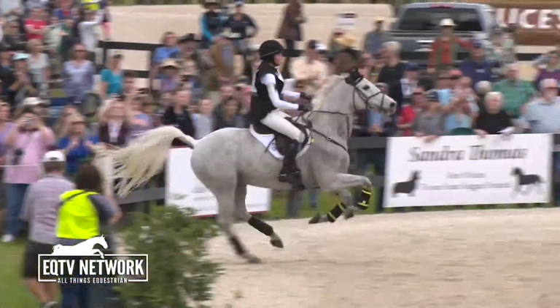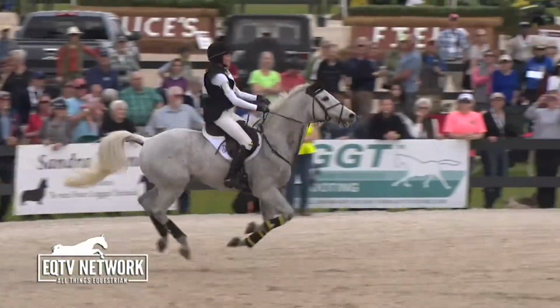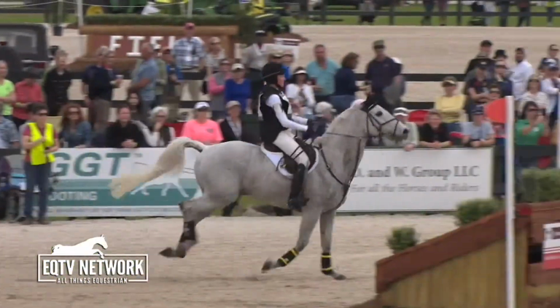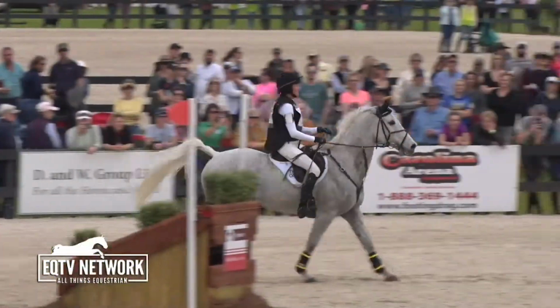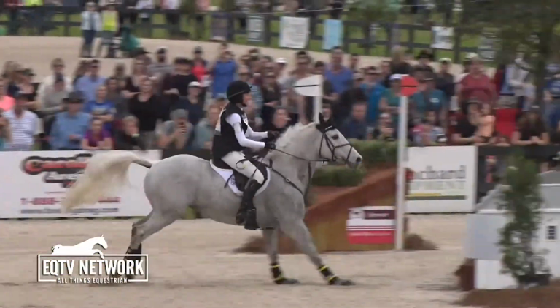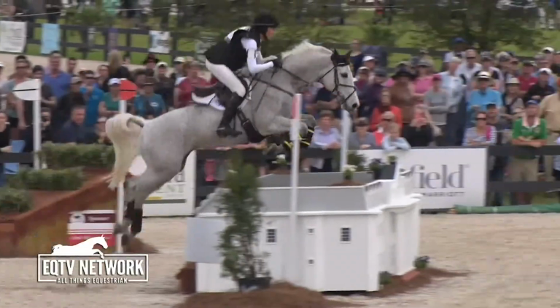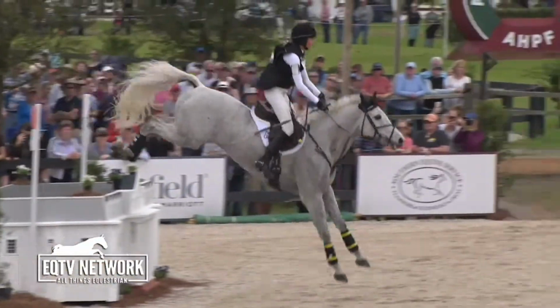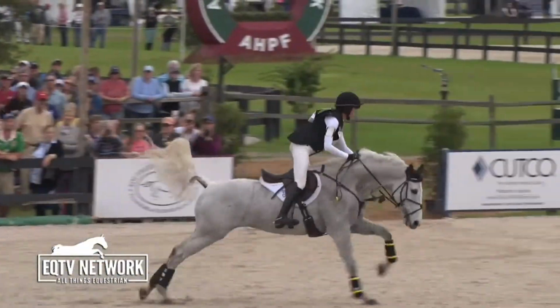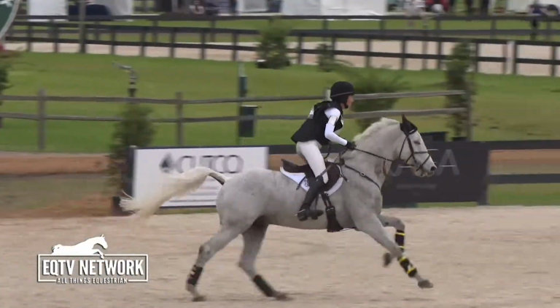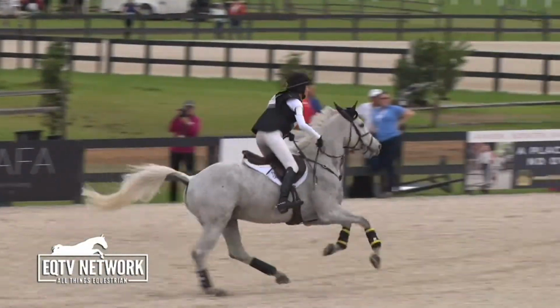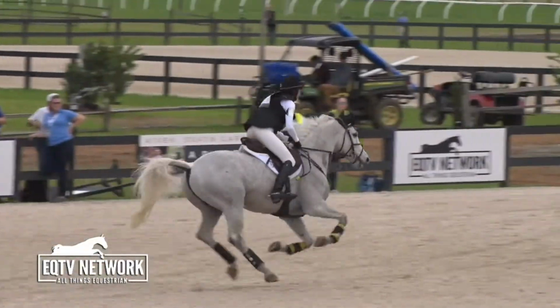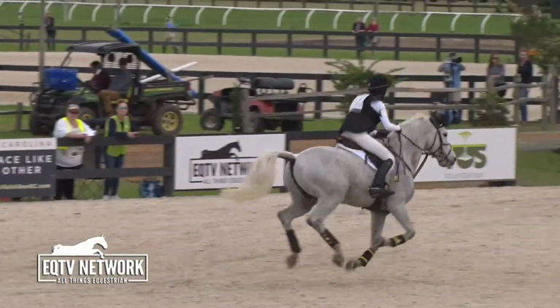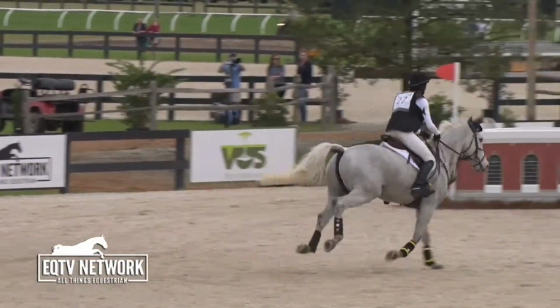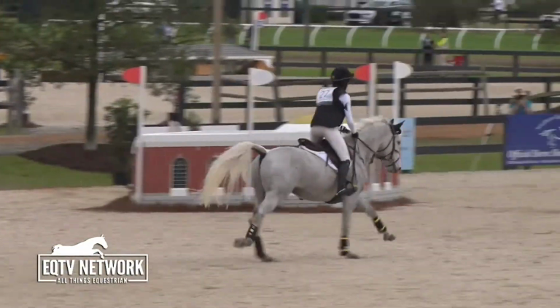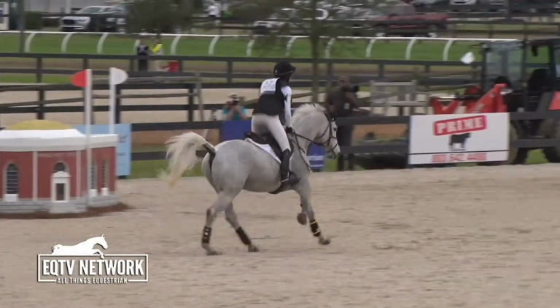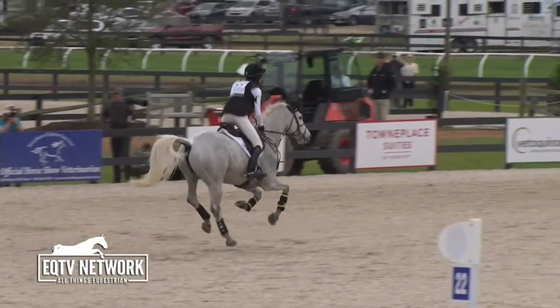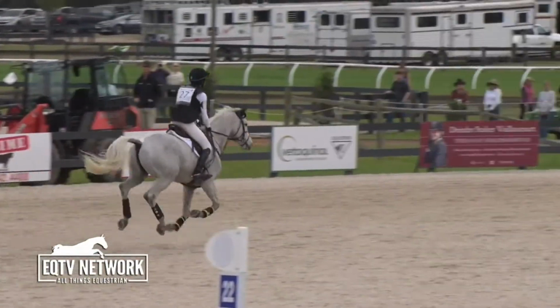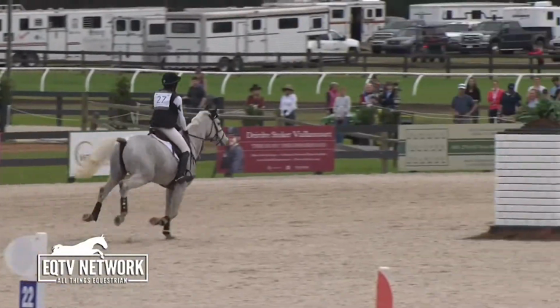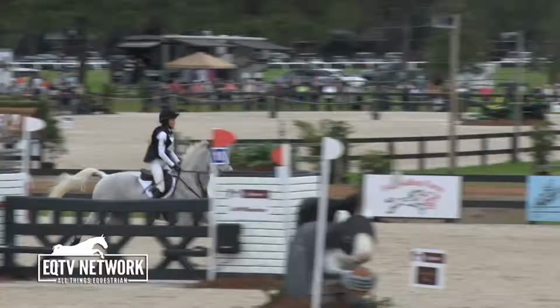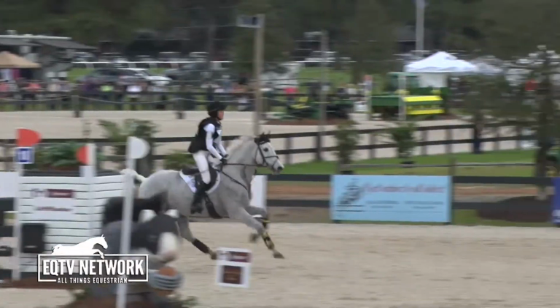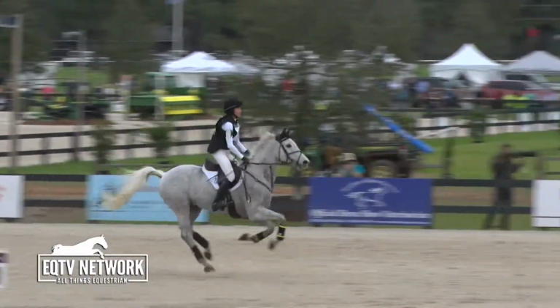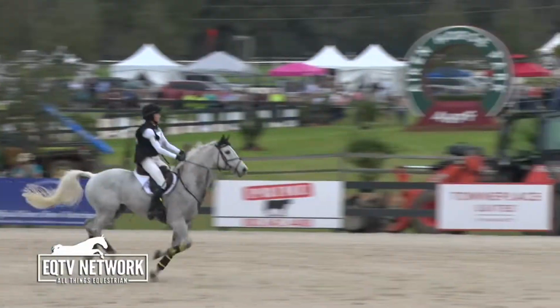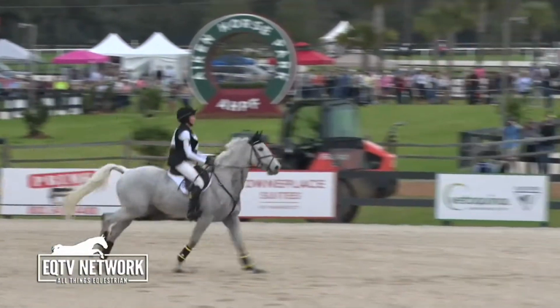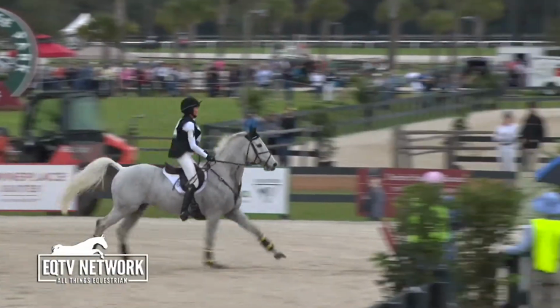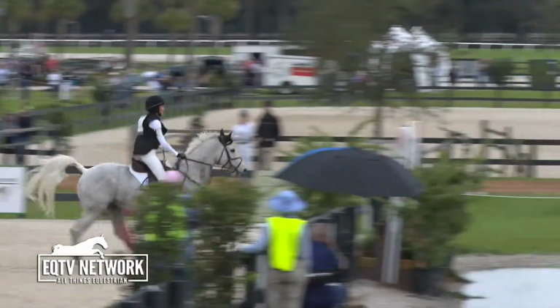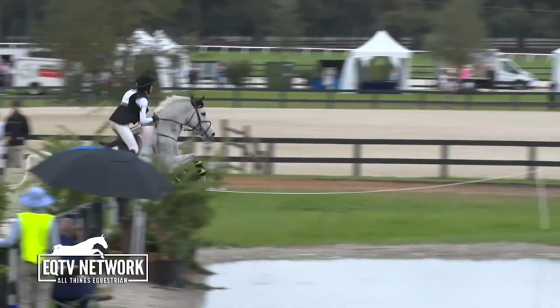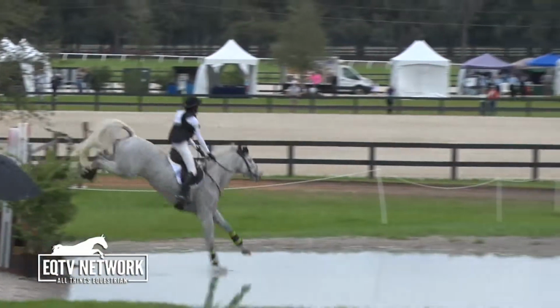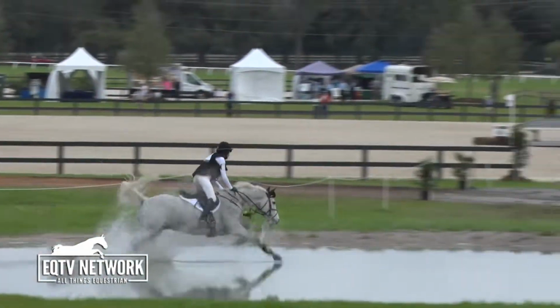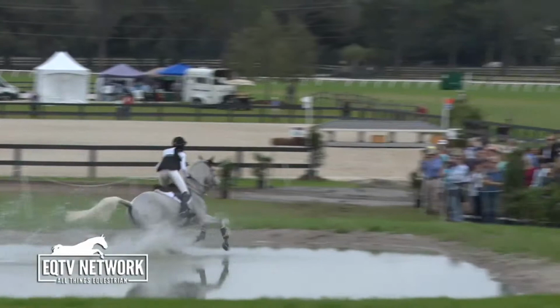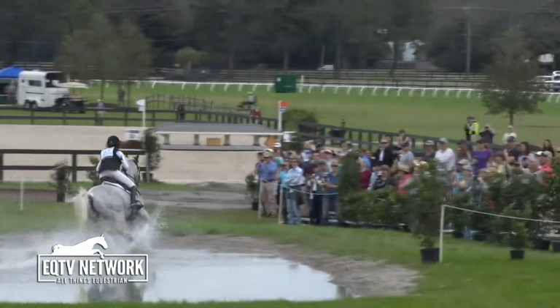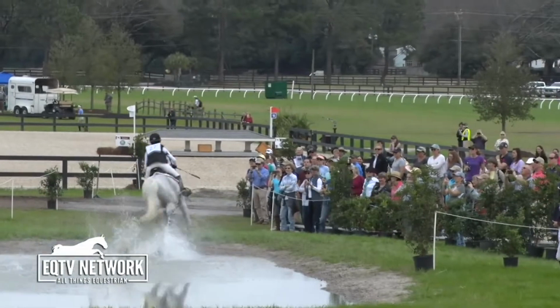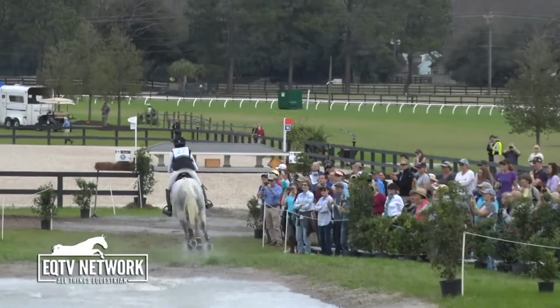Two, three, four, five, six — beautiful six there. She got right up to the base of that, which is what you want to see. It definitely builds the horse's confidence when you're accurate enough to get right up to the base with some good pace underneath you.